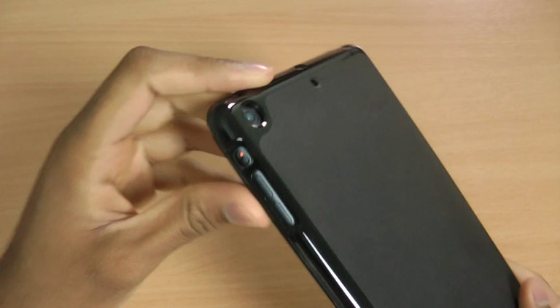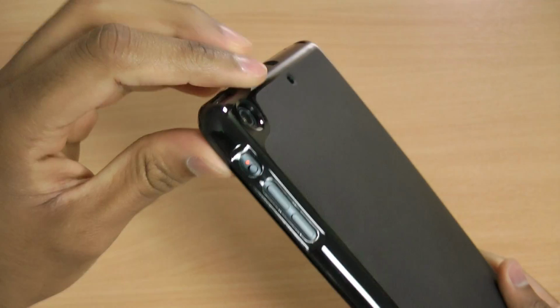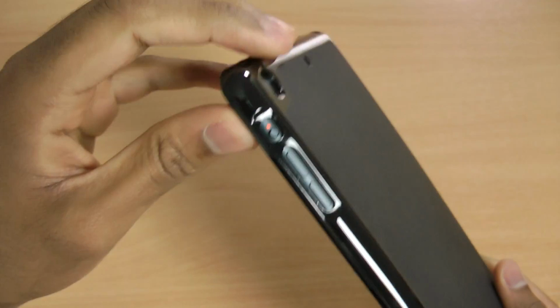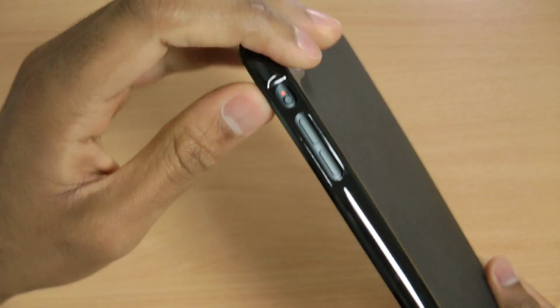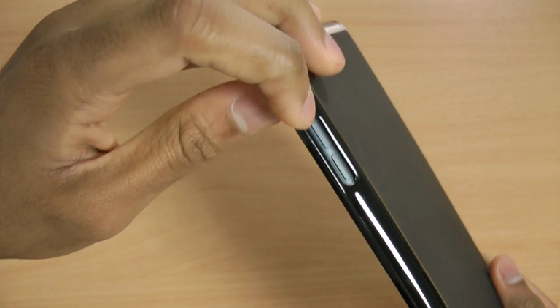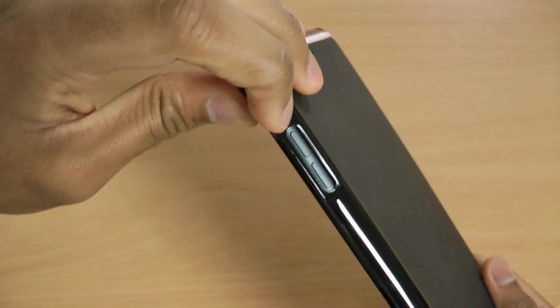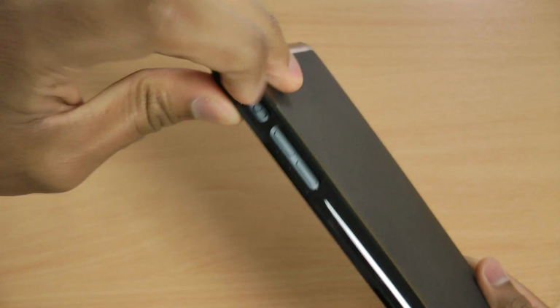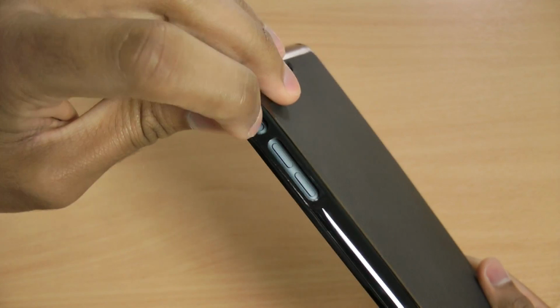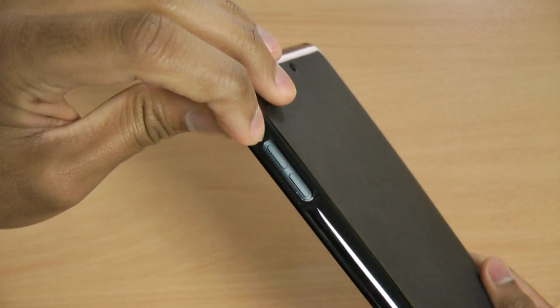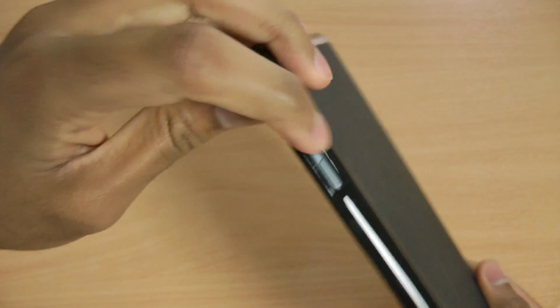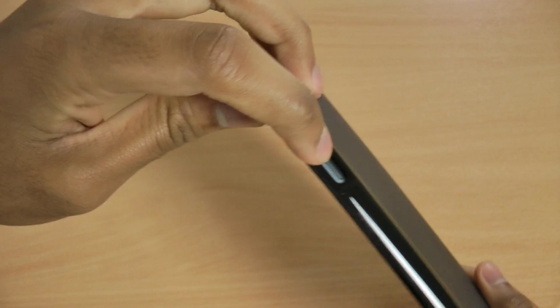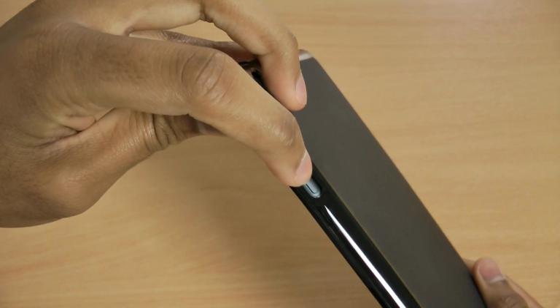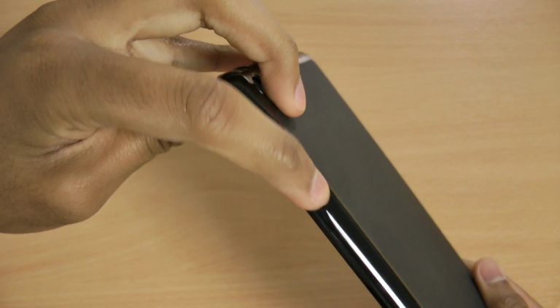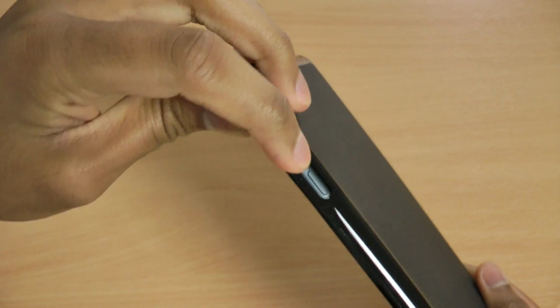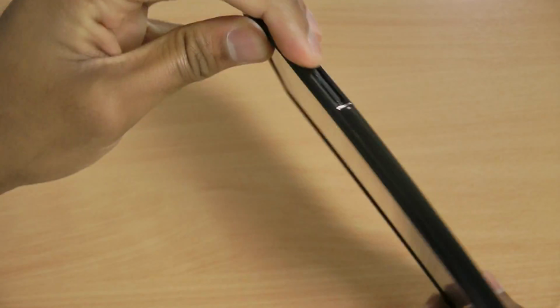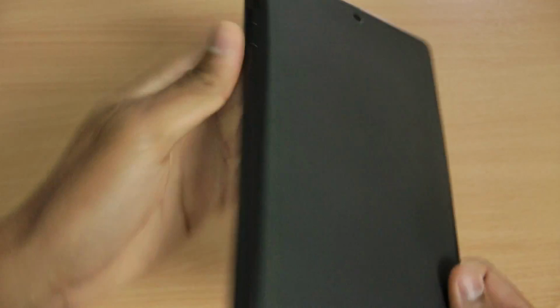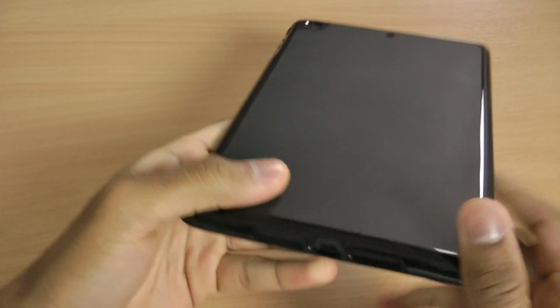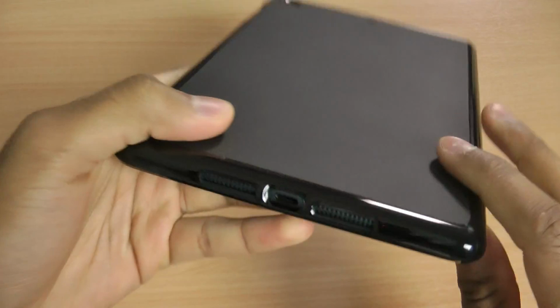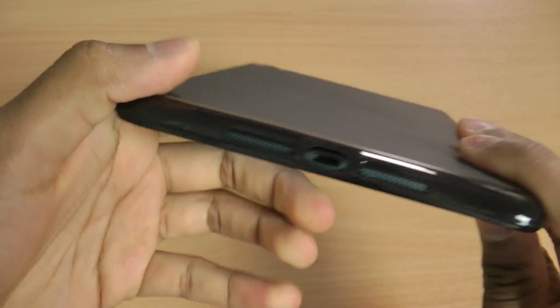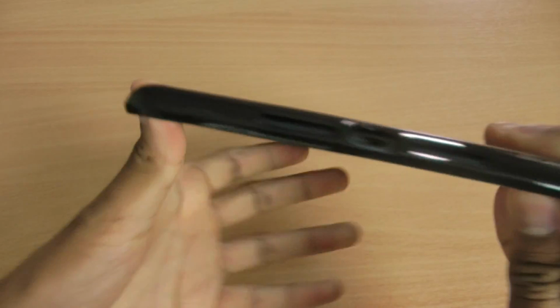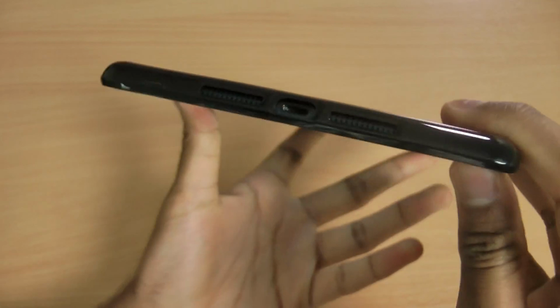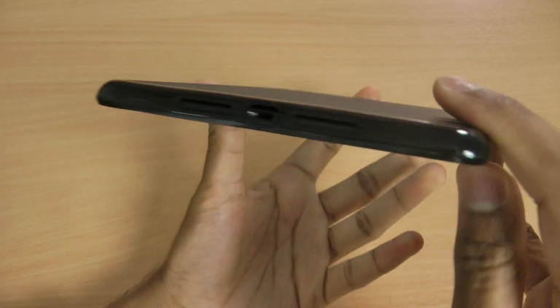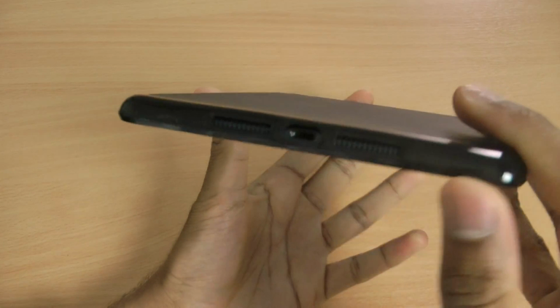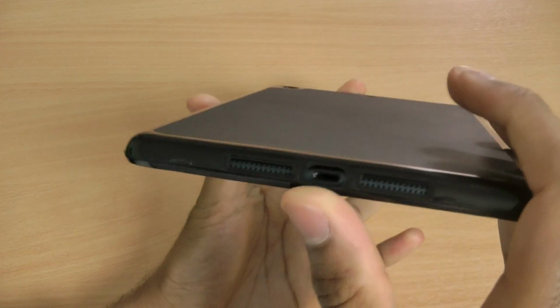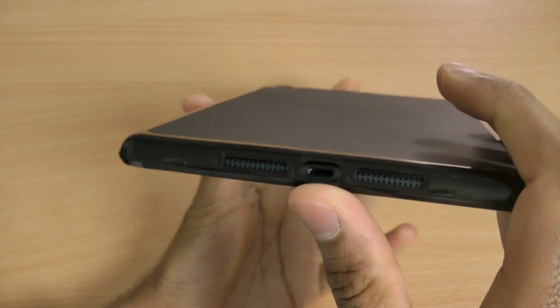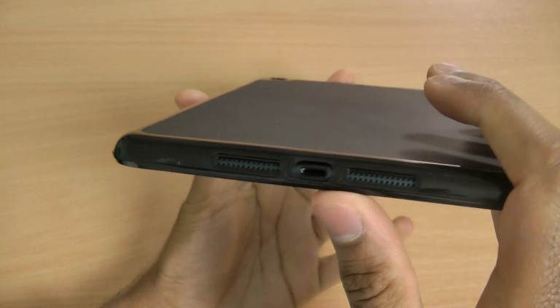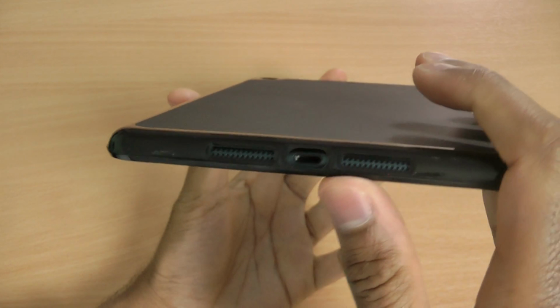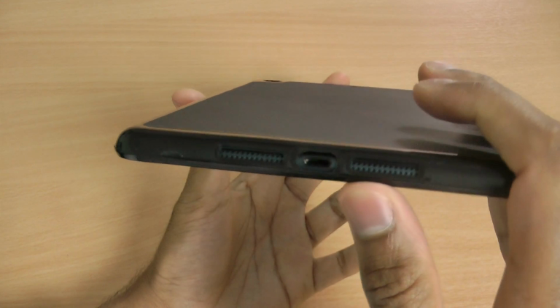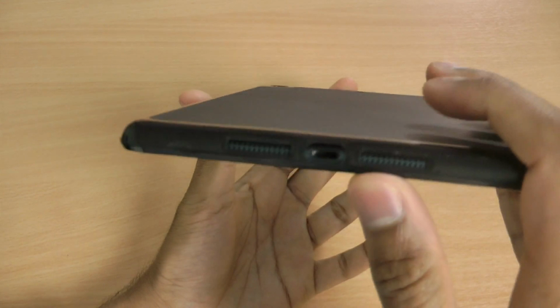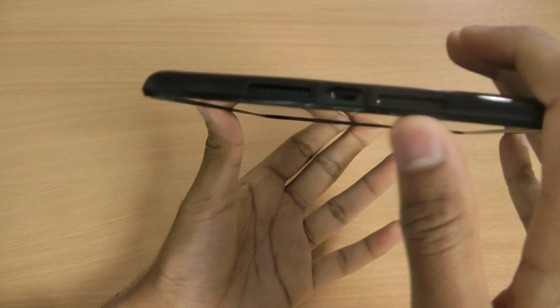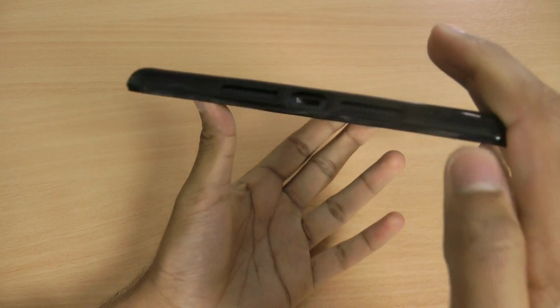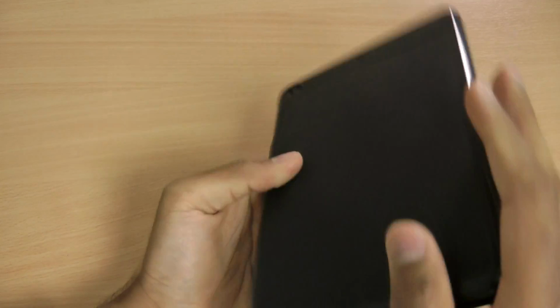The silent switch is nice and easily accessible, and the volume buttons also. At the bottom, there's a nice large cutout for the lightning connector and the speaker.